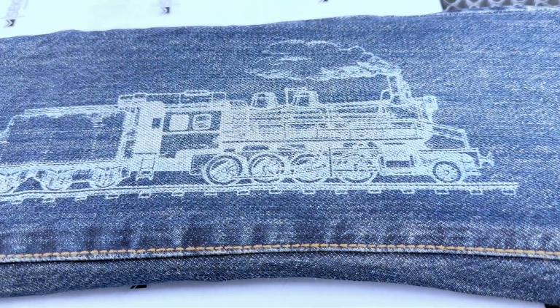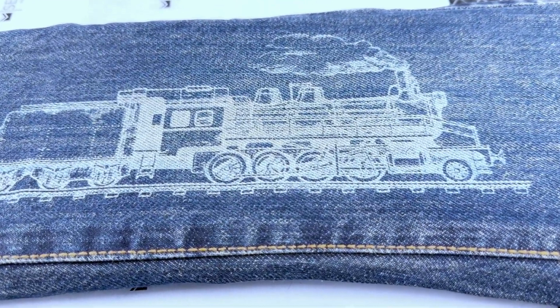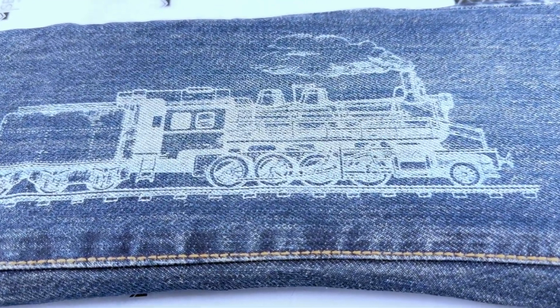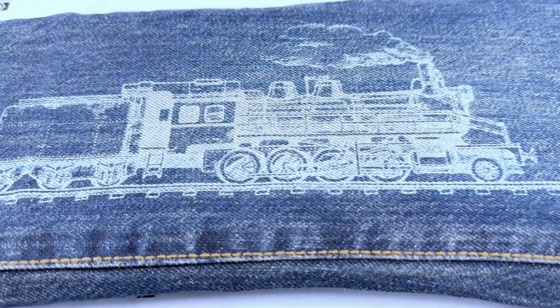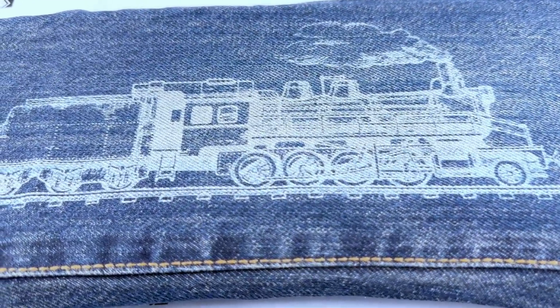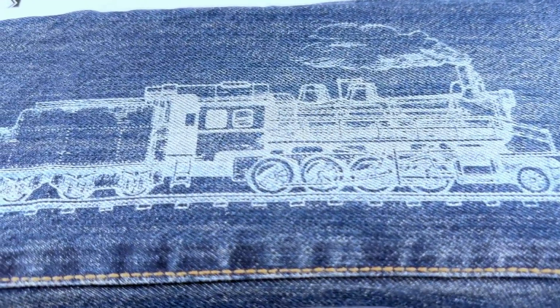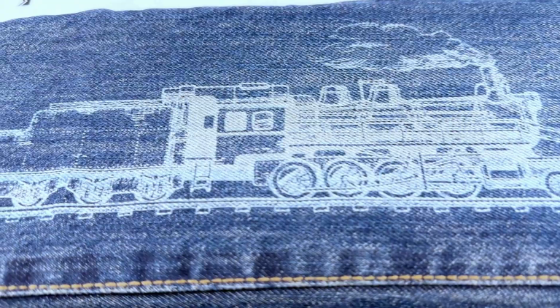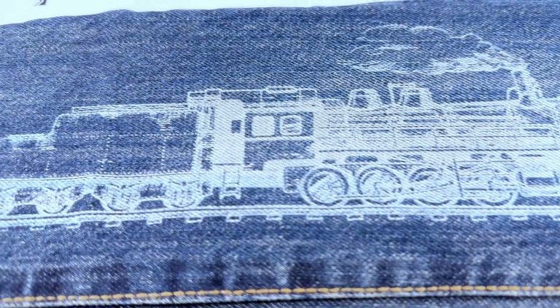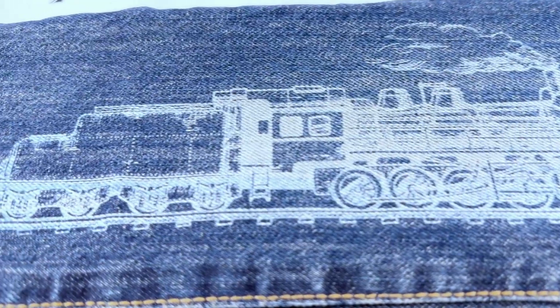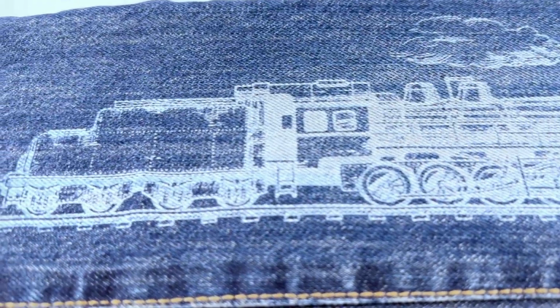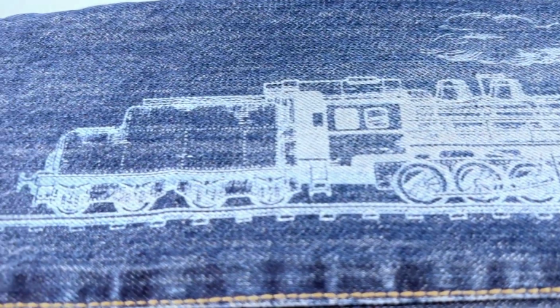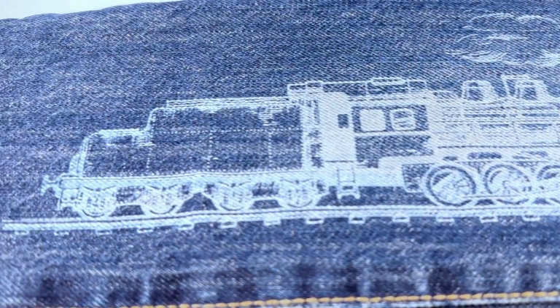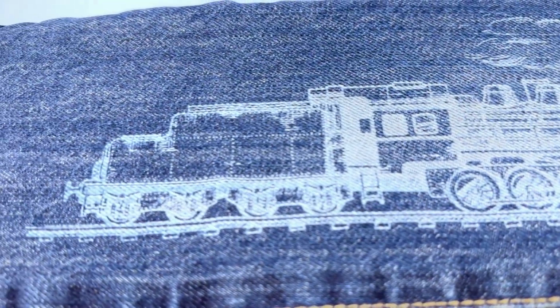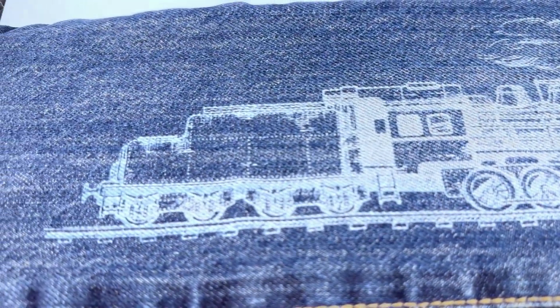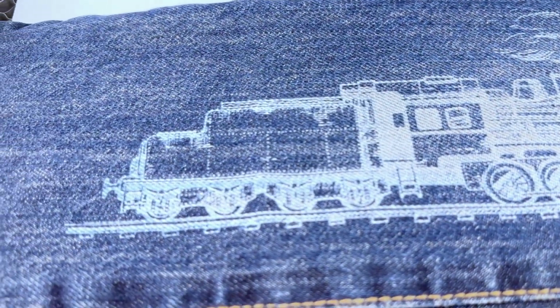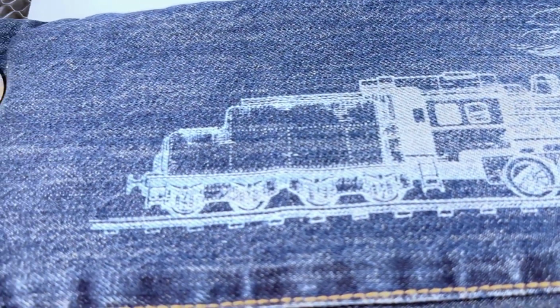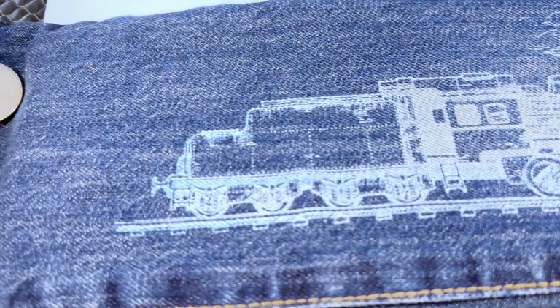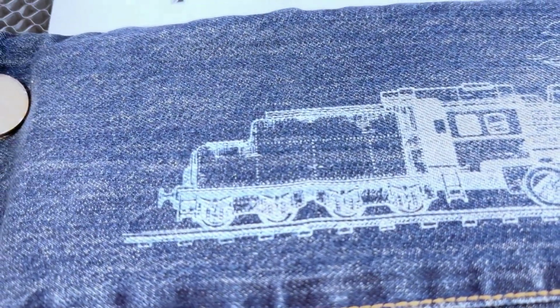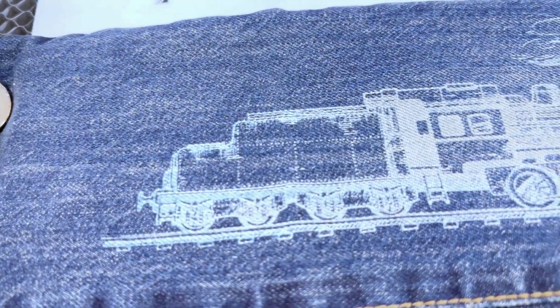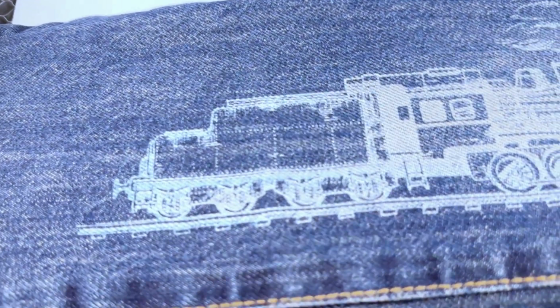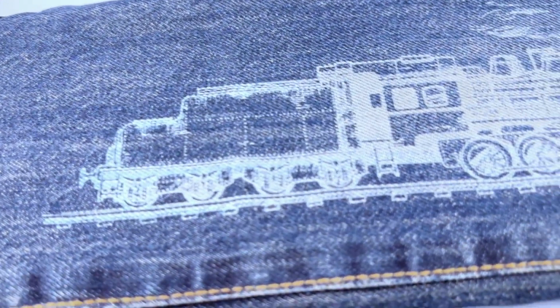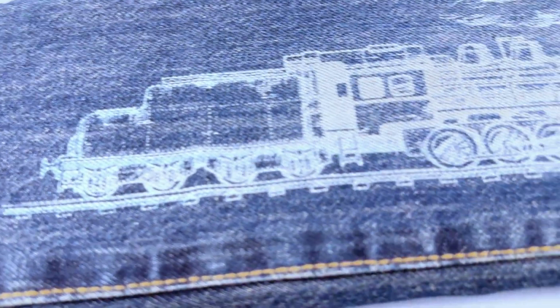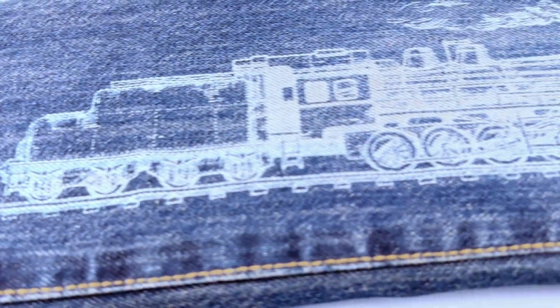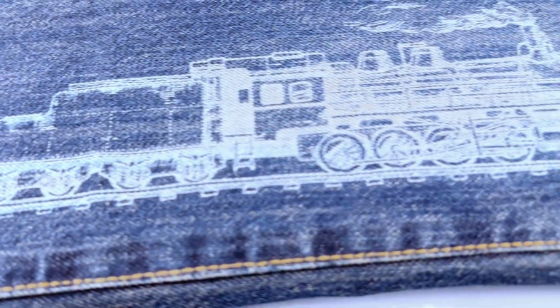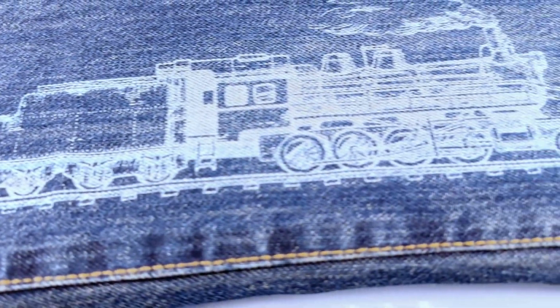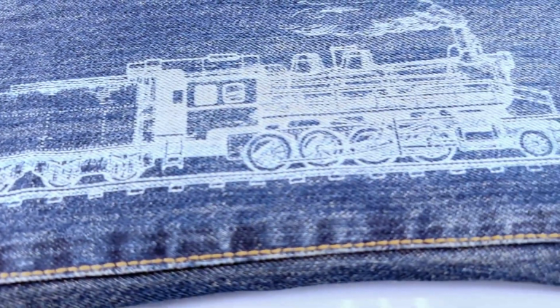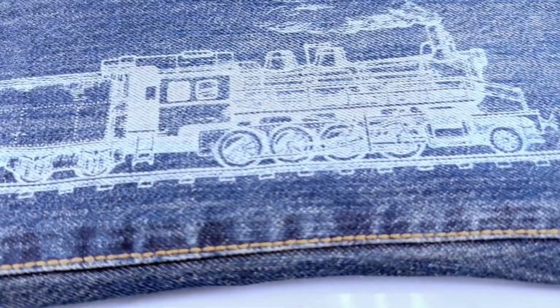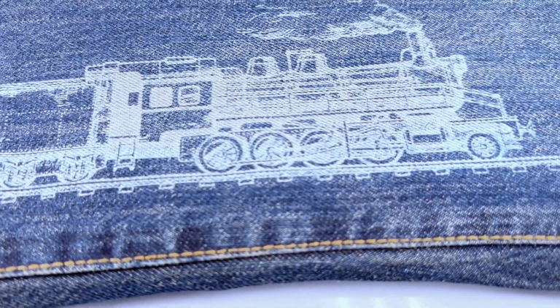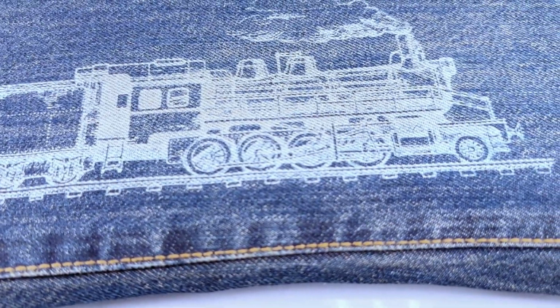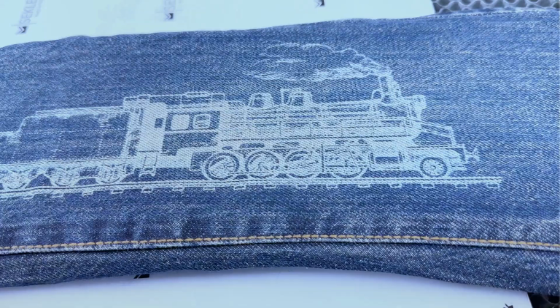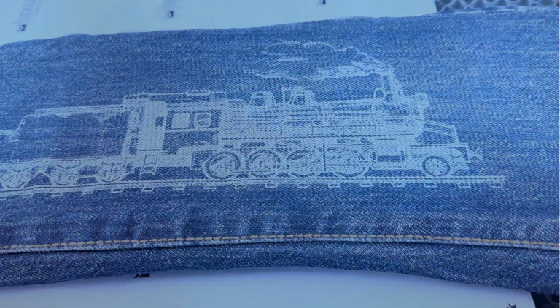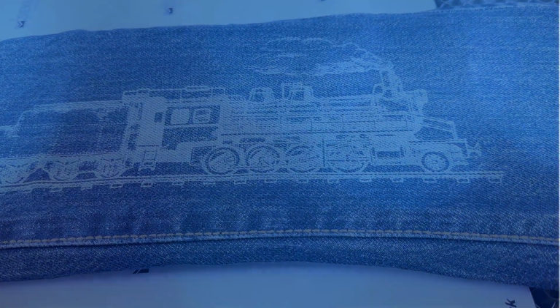Here's our finished engraving. You can see it picked up all those lines really nicely — a nice white engraving. It came out really beautiful.